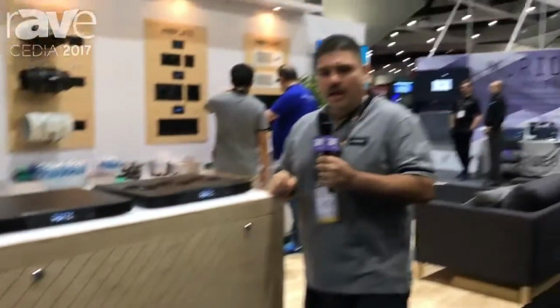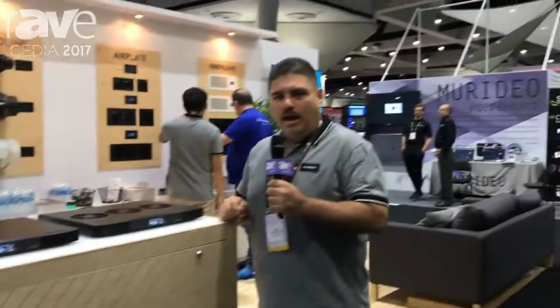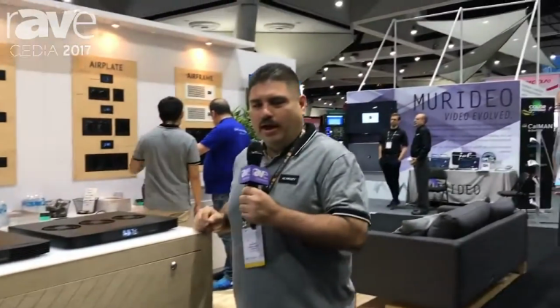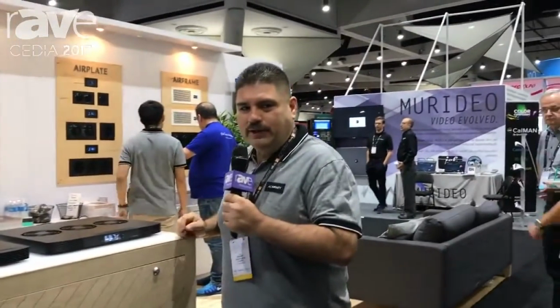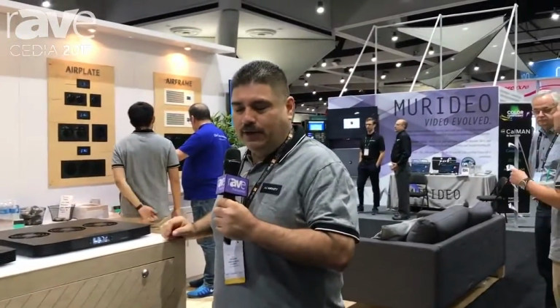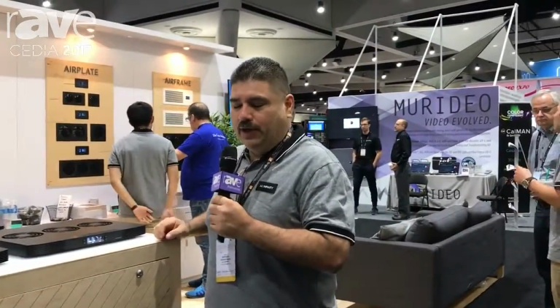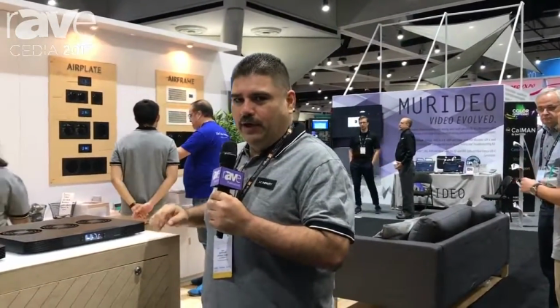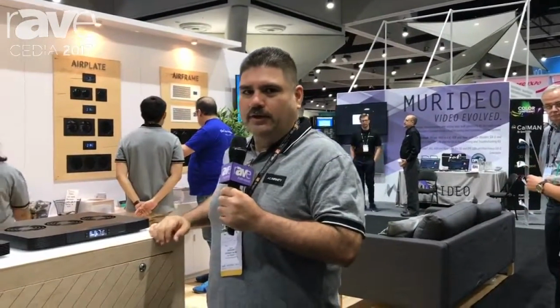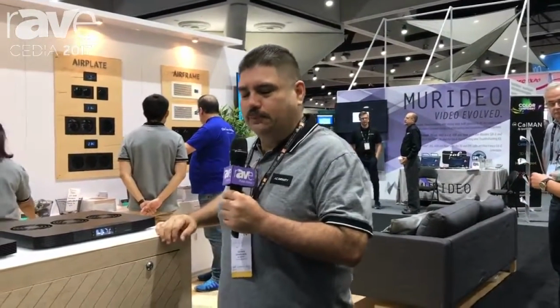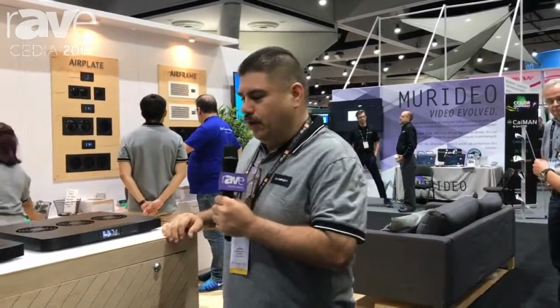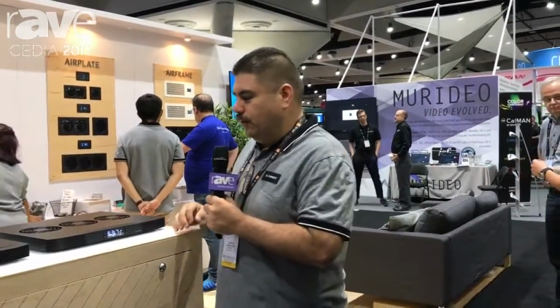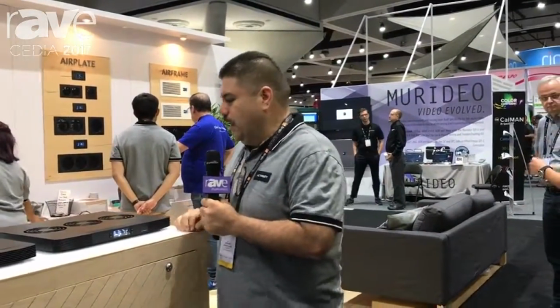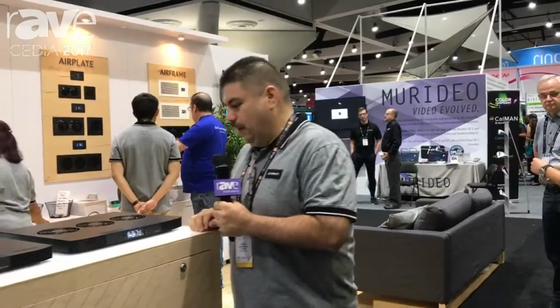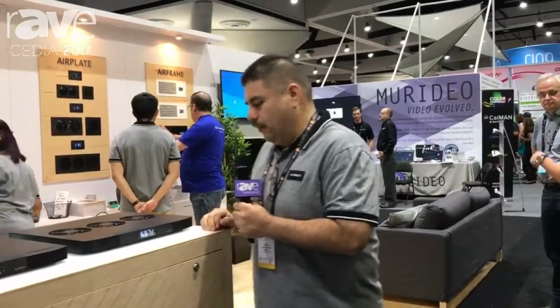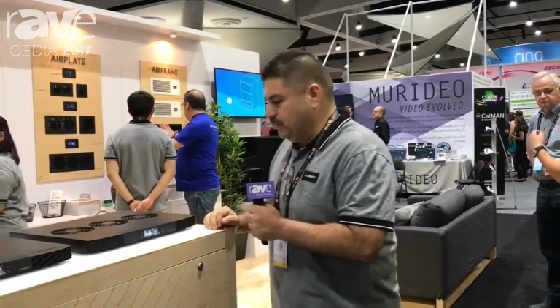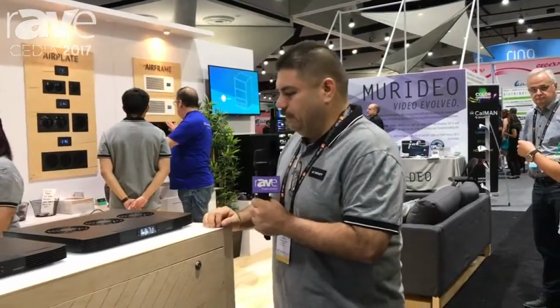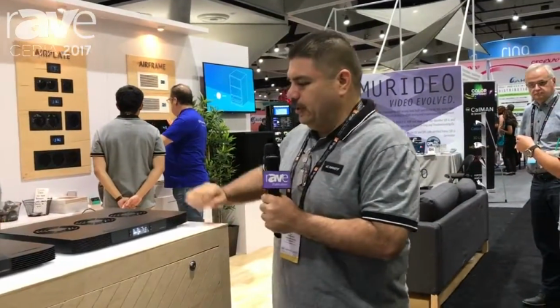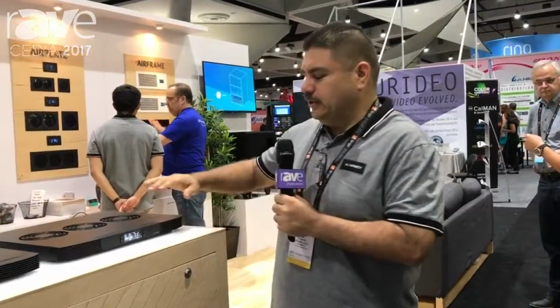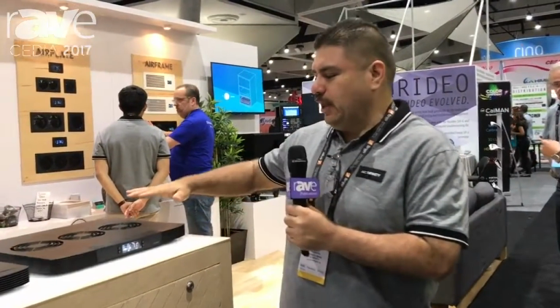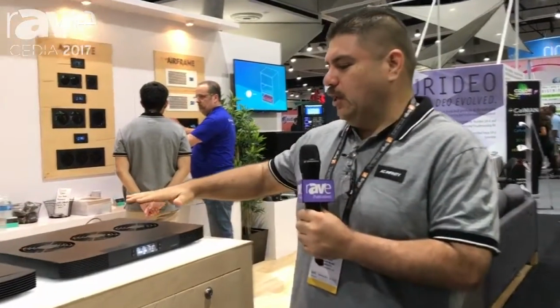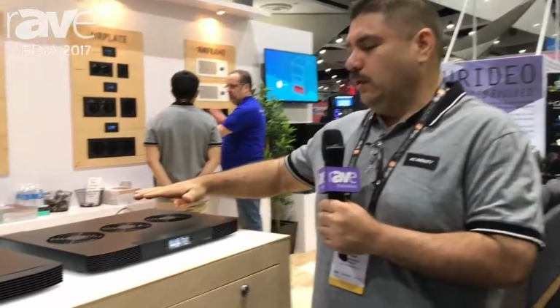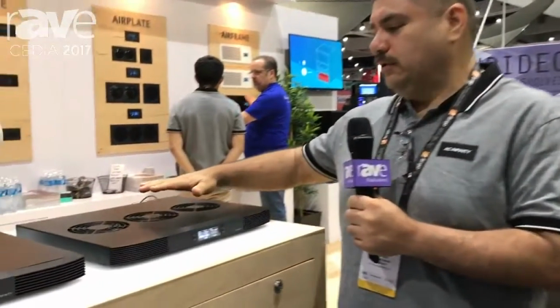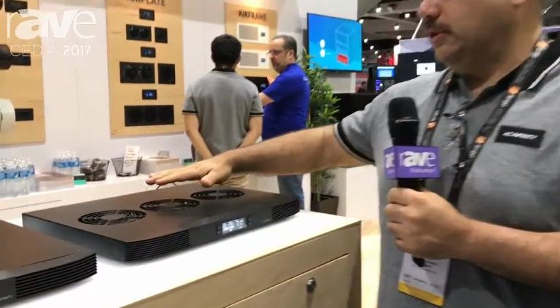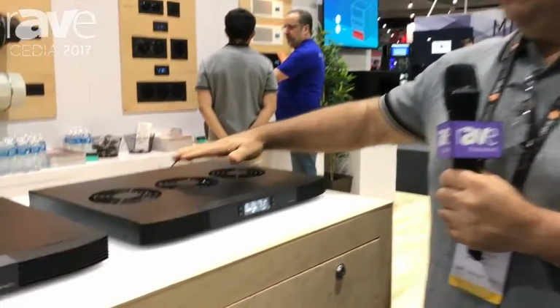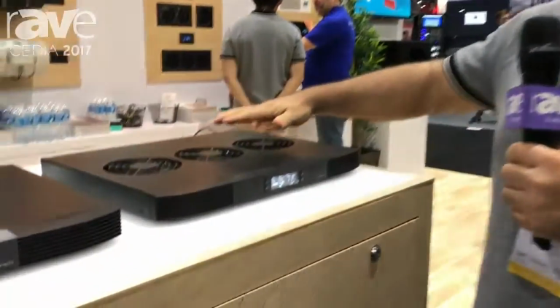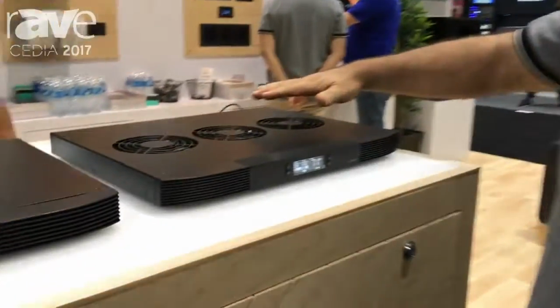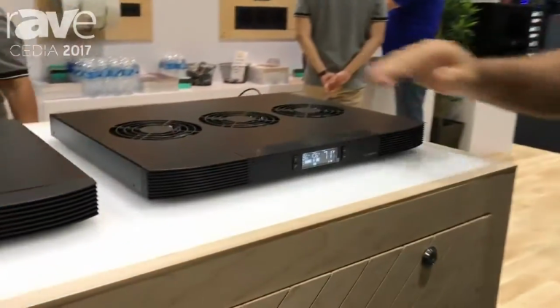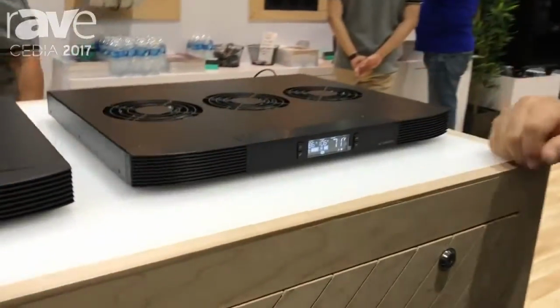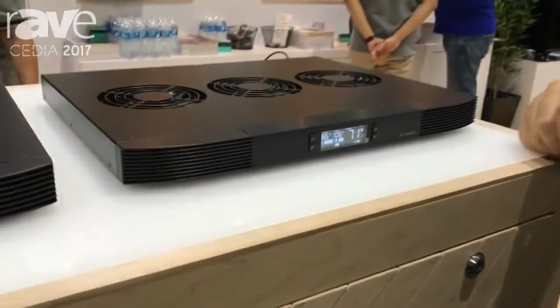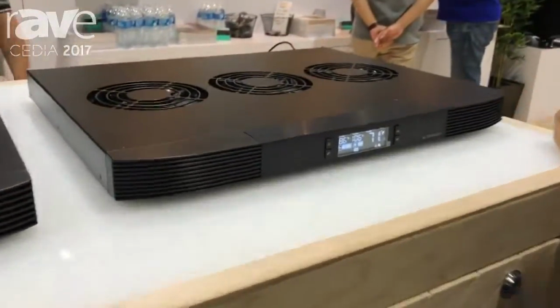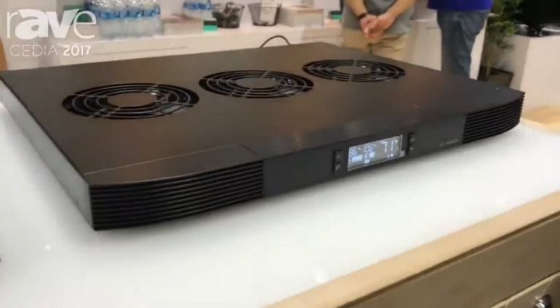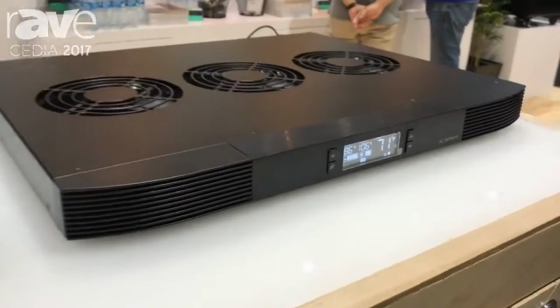Hi, AC Infinity here. This is Bernard from AC Infinity. This is a cooling system for receivers, amplifiers, and game consoles.